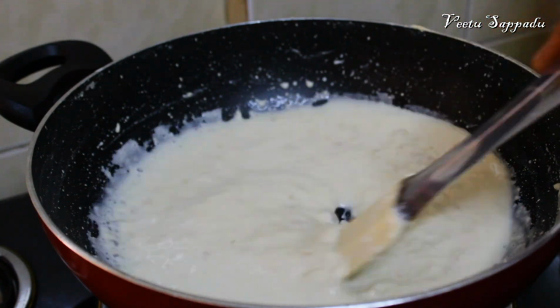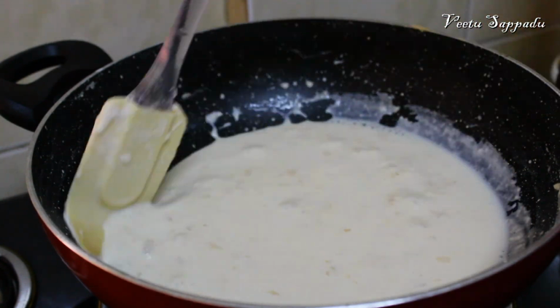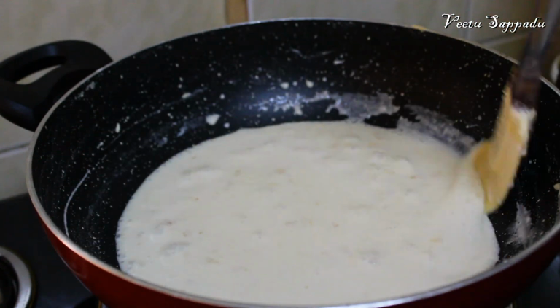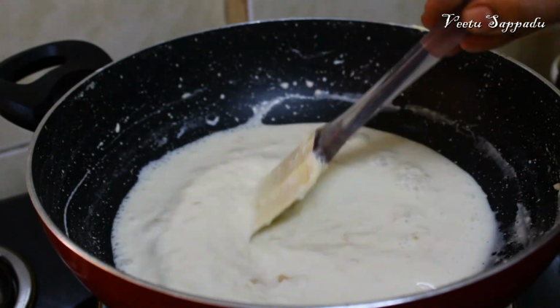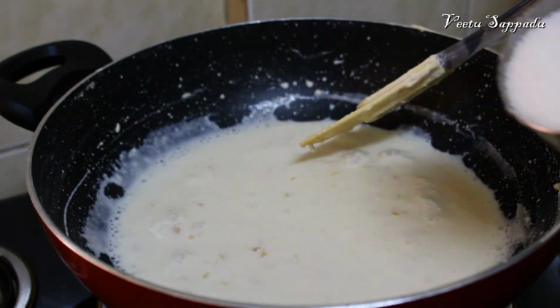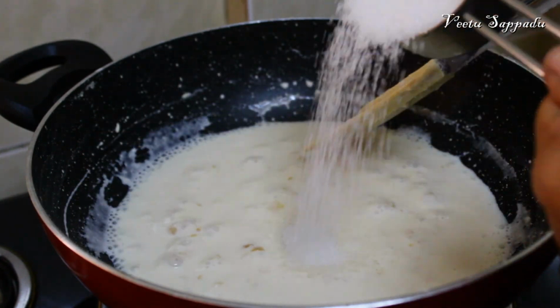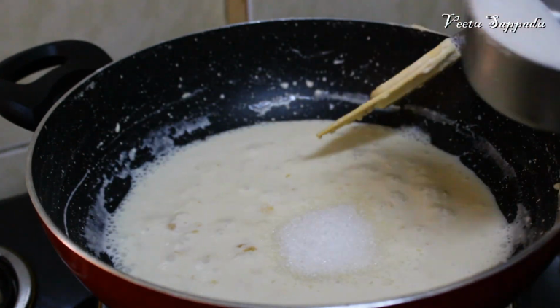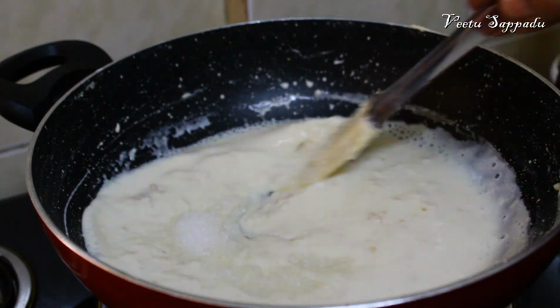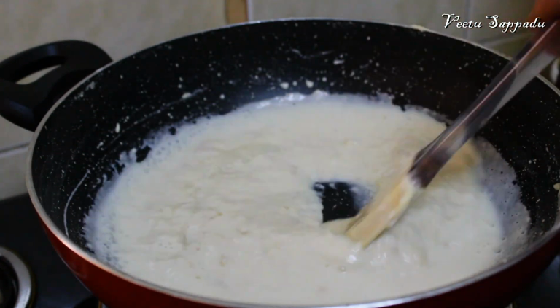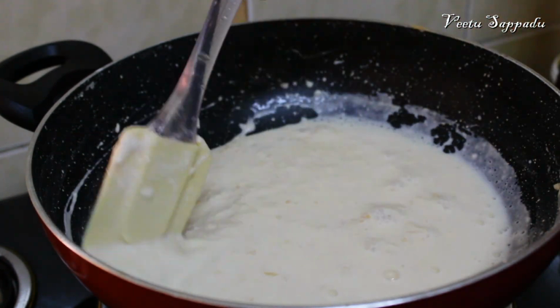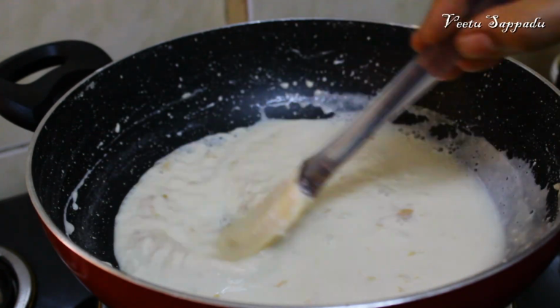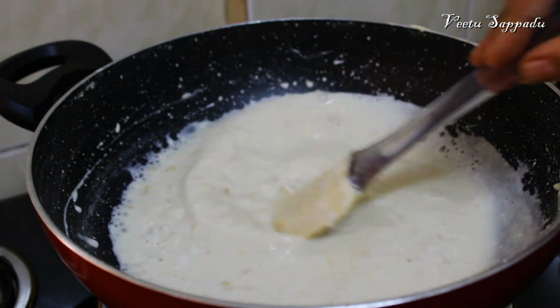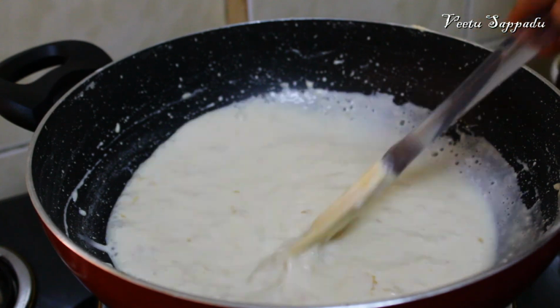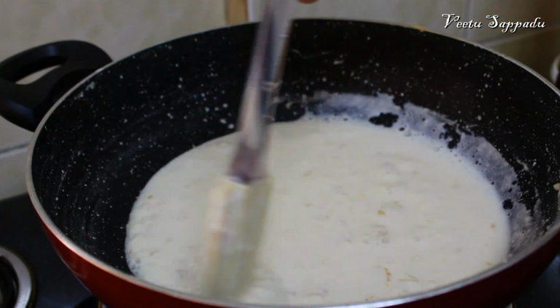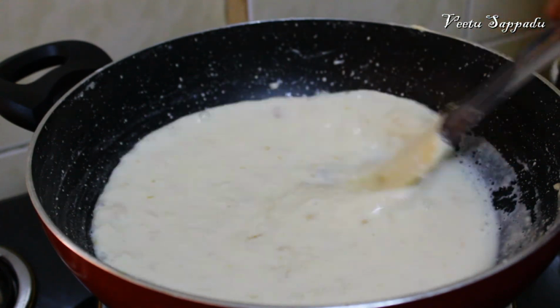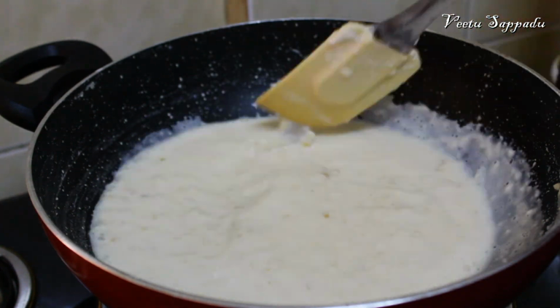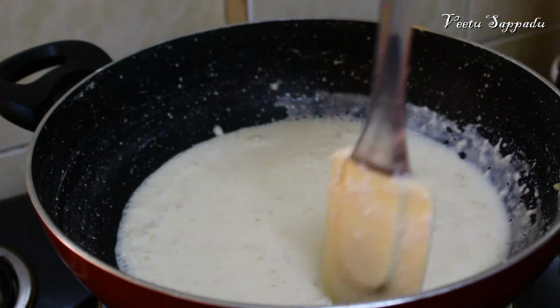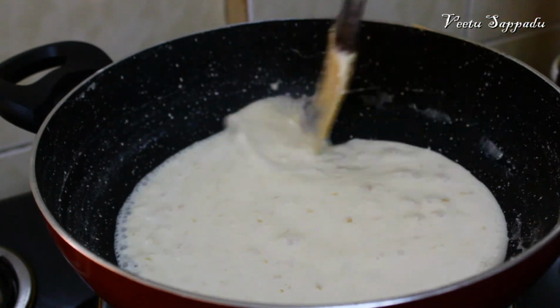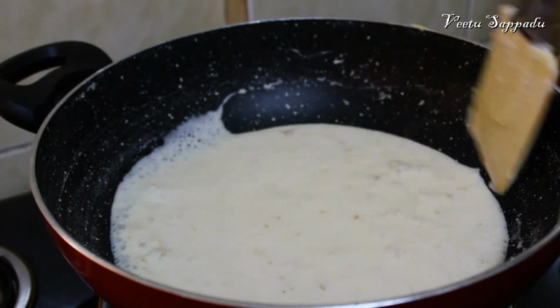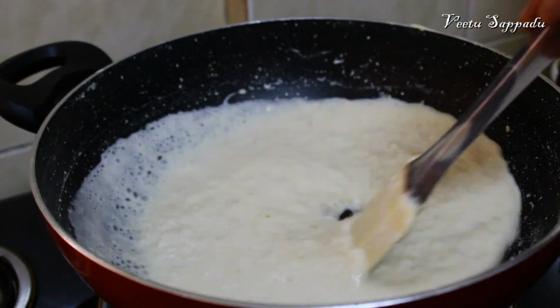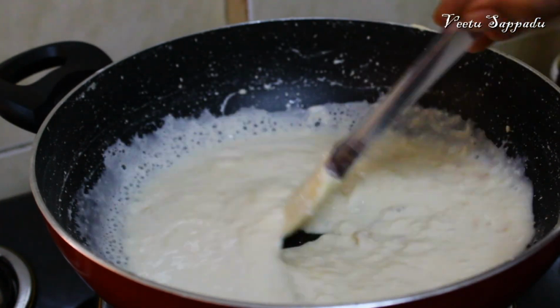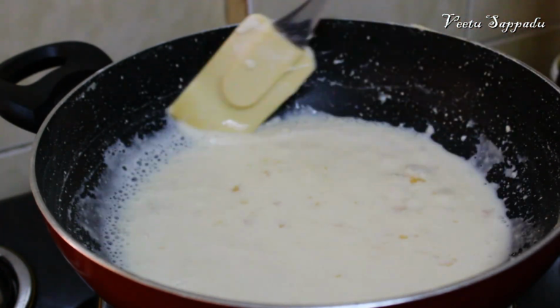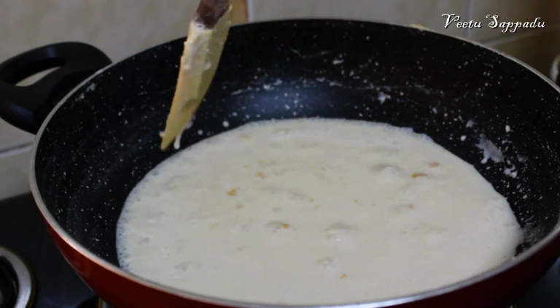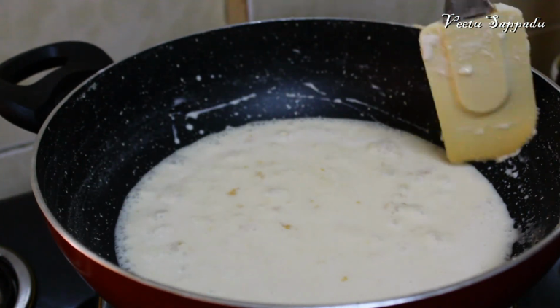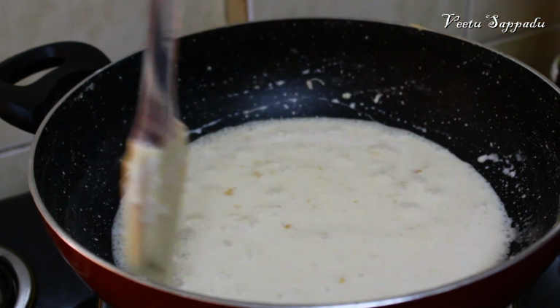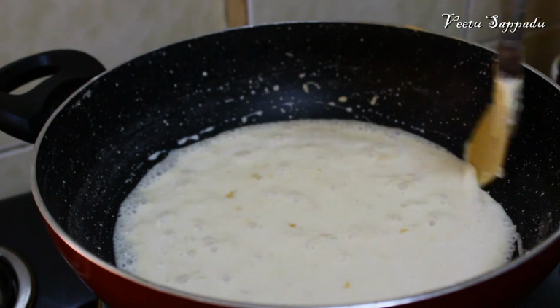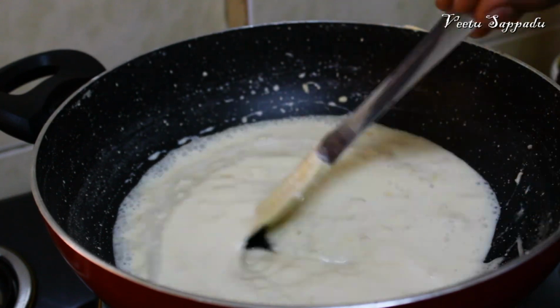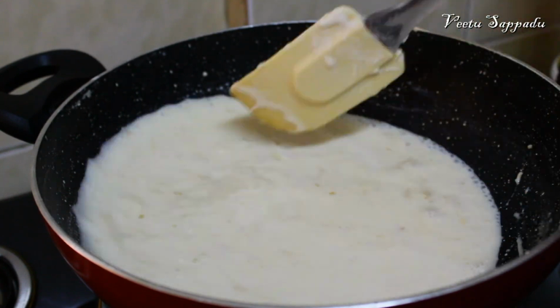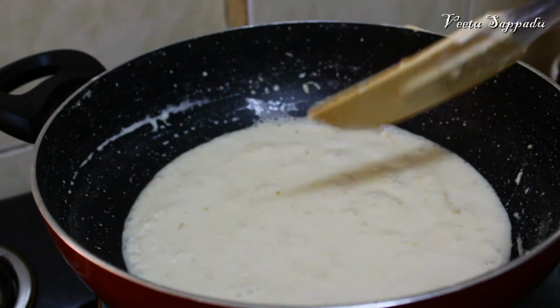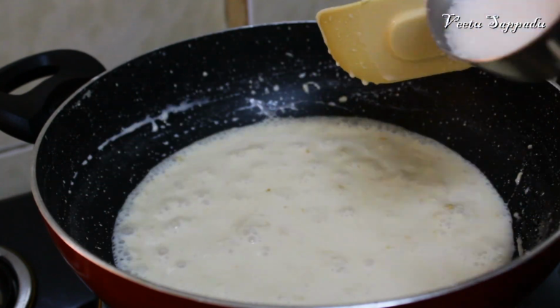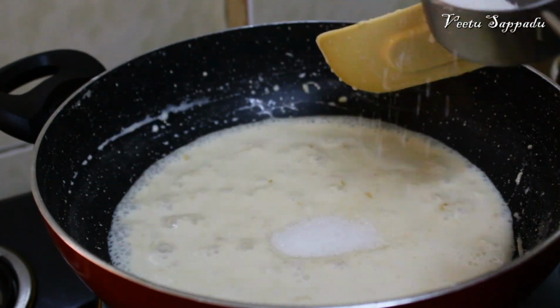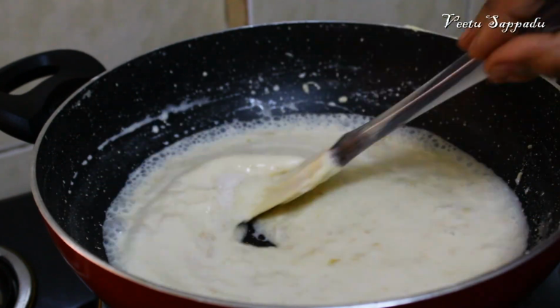Now add a pinch of salt. Add vinegar and cook for 10 to 15 minutes, adding a little bit of salt.